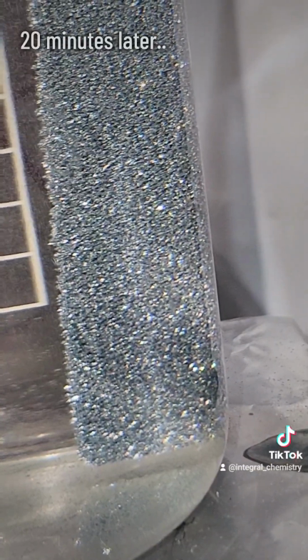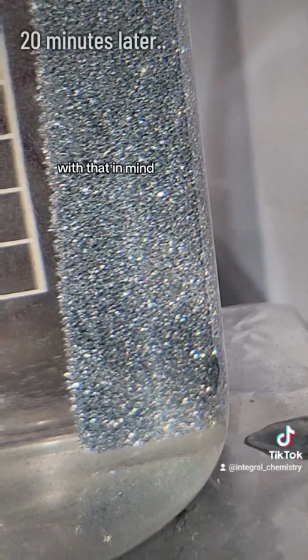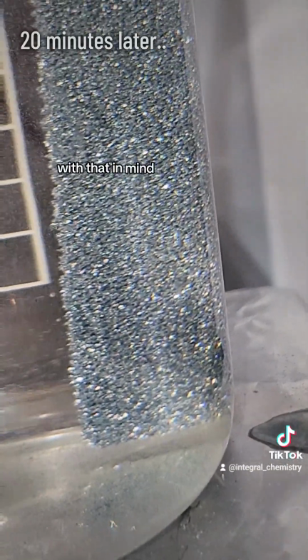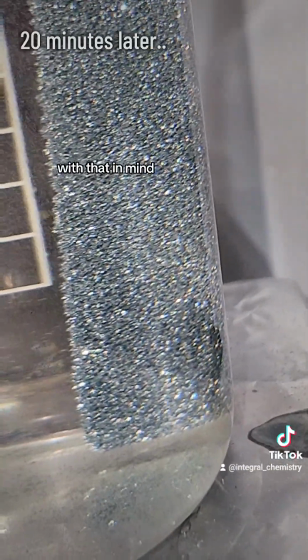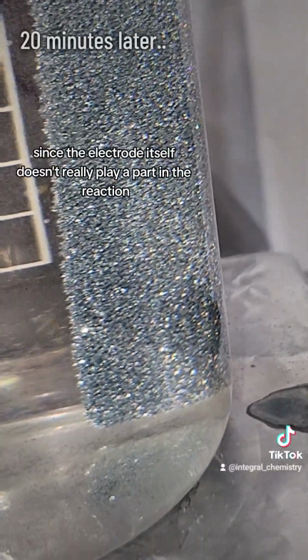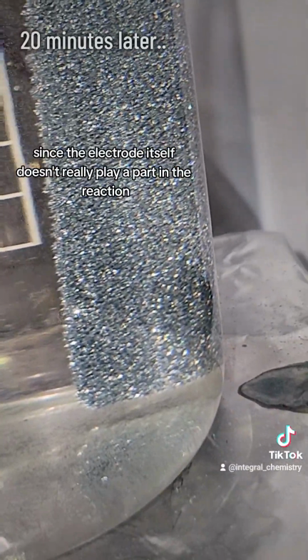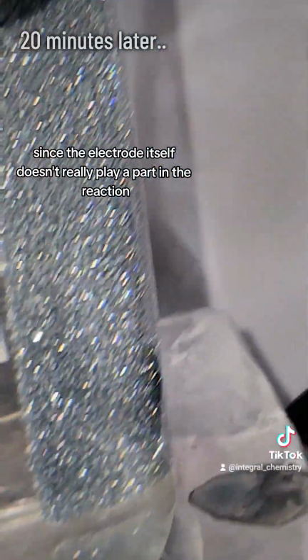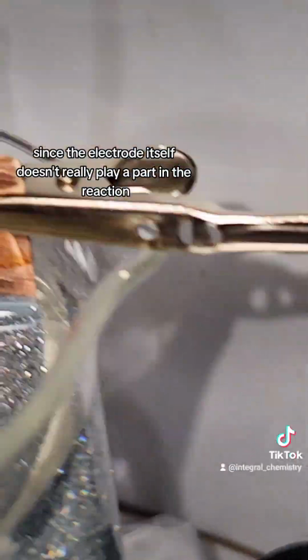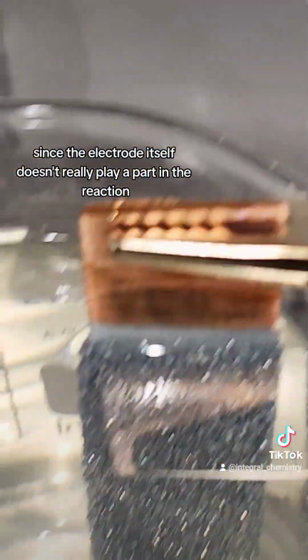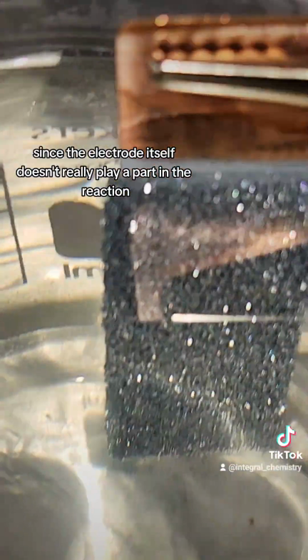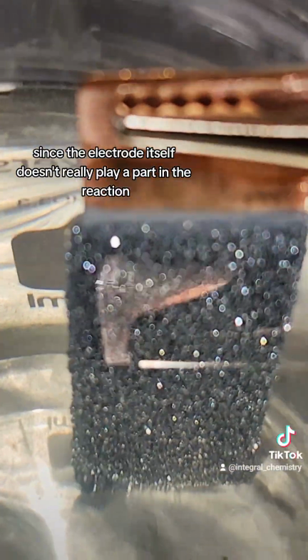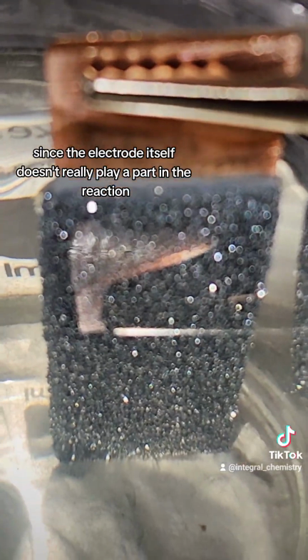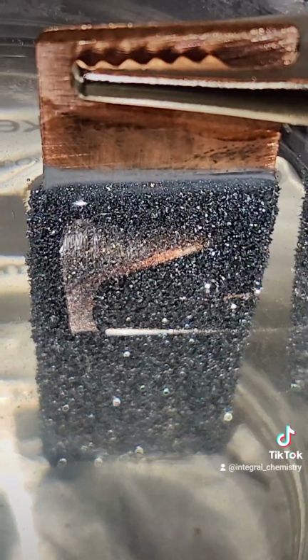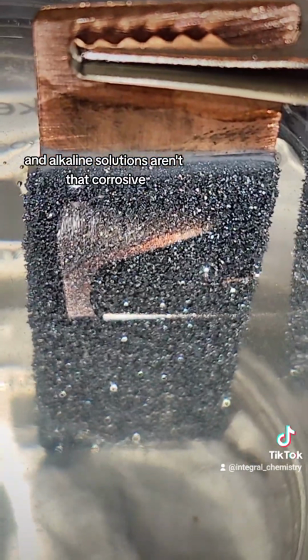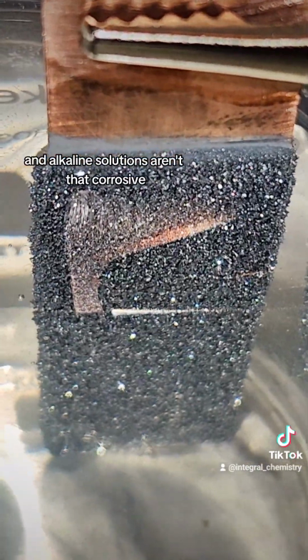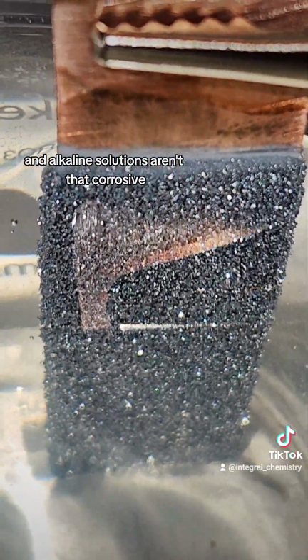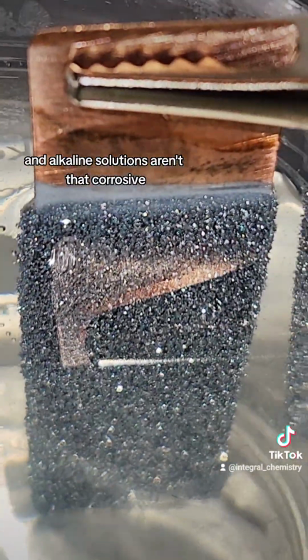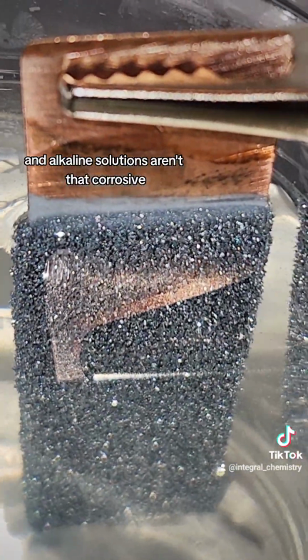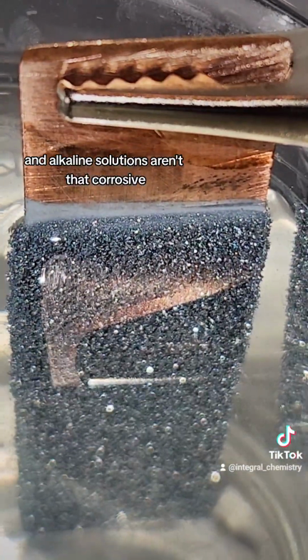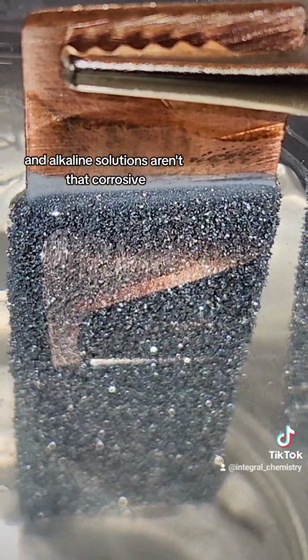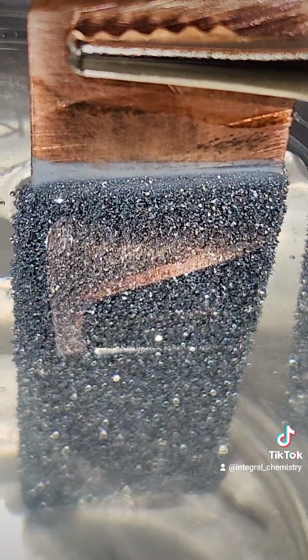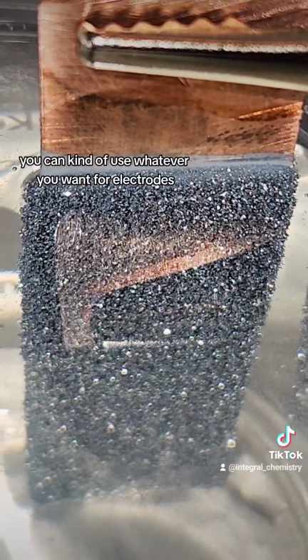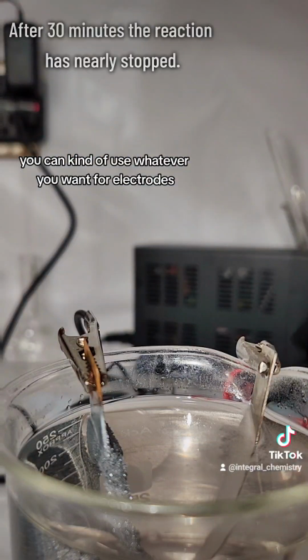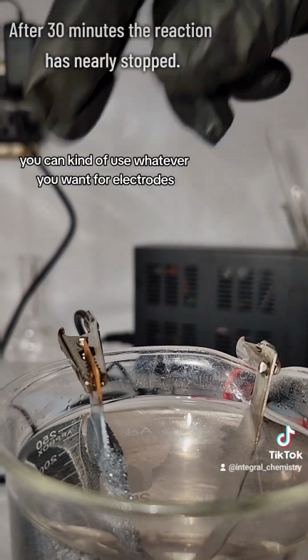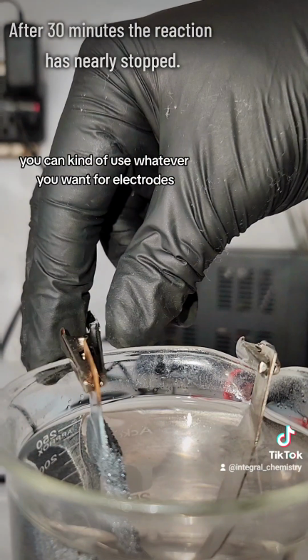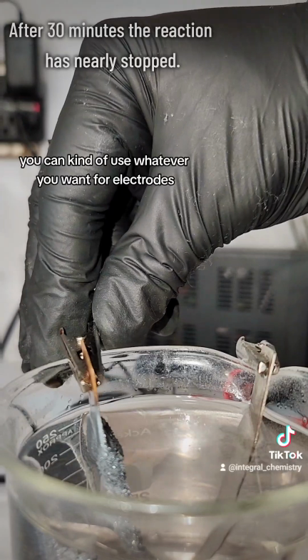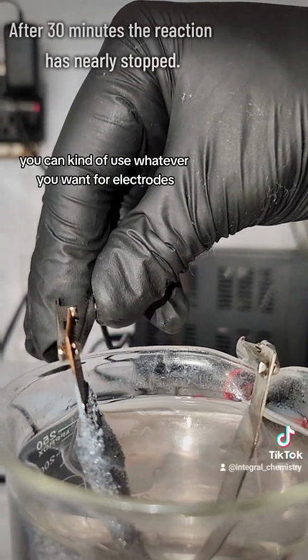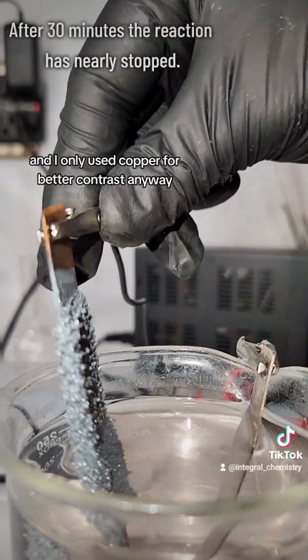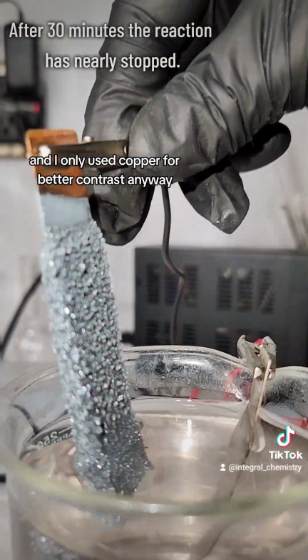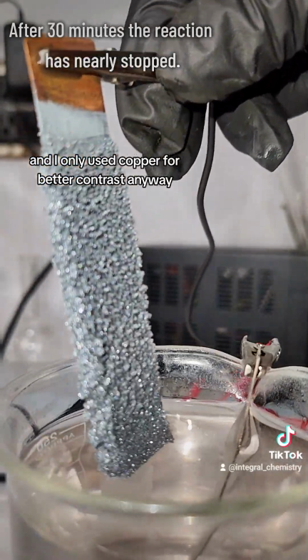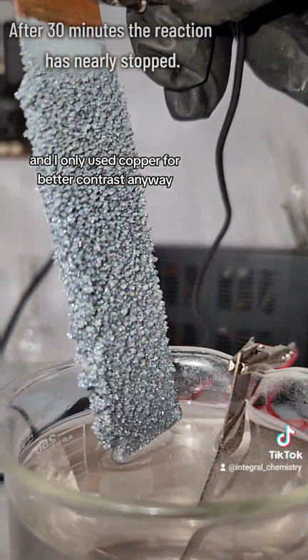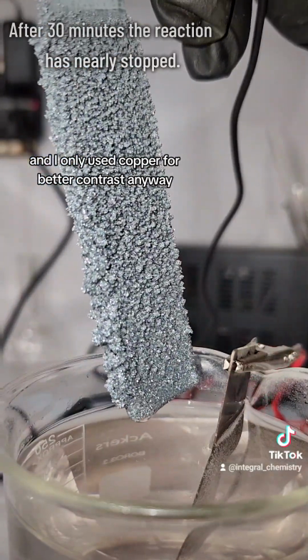With that in mind, since the electrode itself doesn't really play a part in the reaction and alkaline solutions aren't that corrosive, you can kind of use whatever you want for electrodes. I only used copper for better contrast.